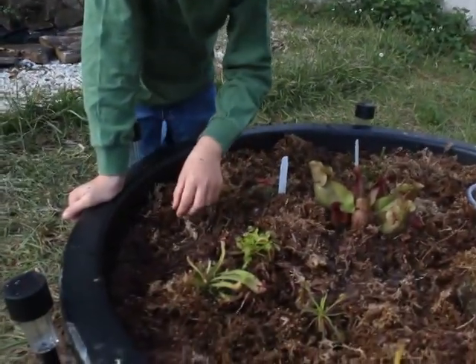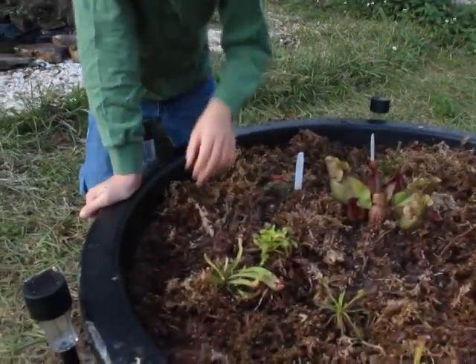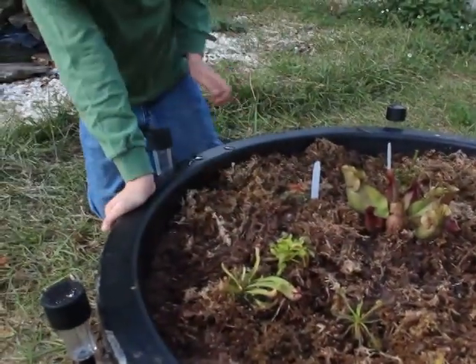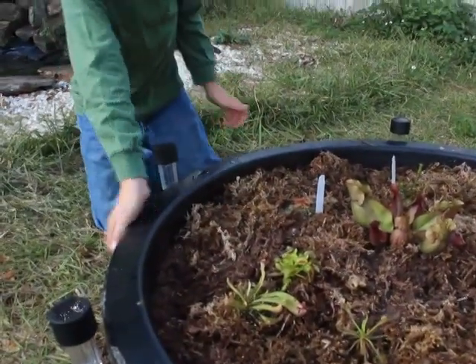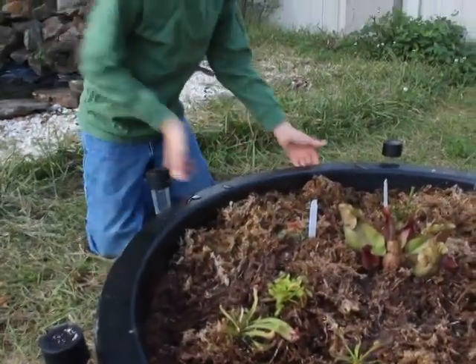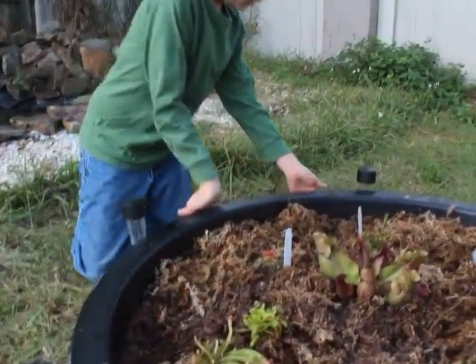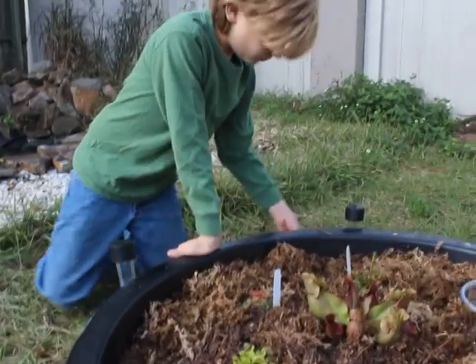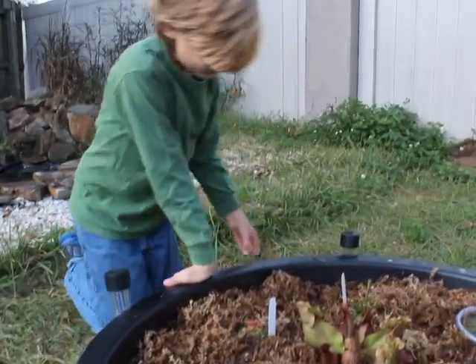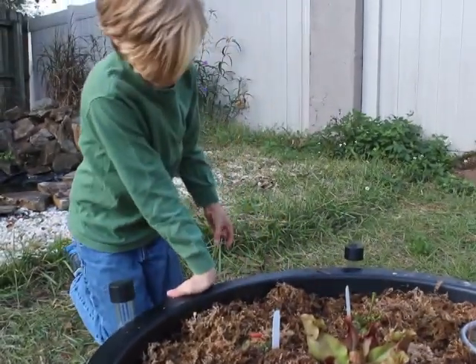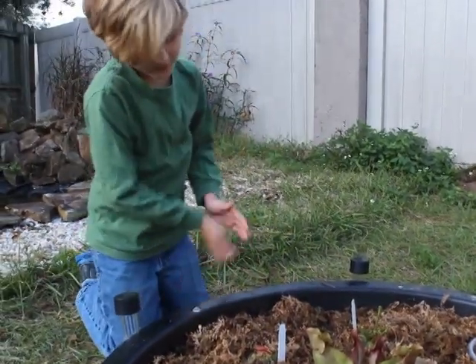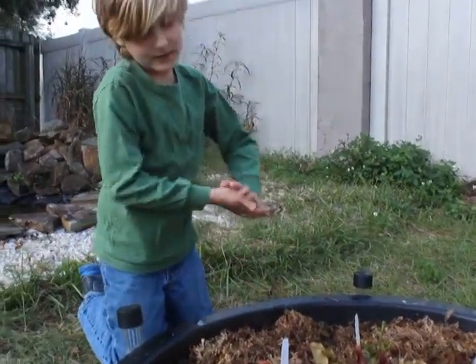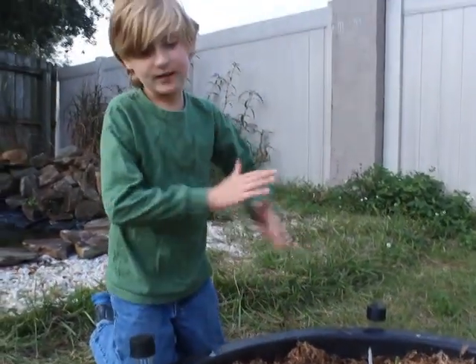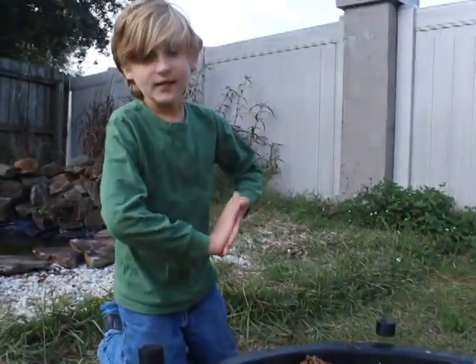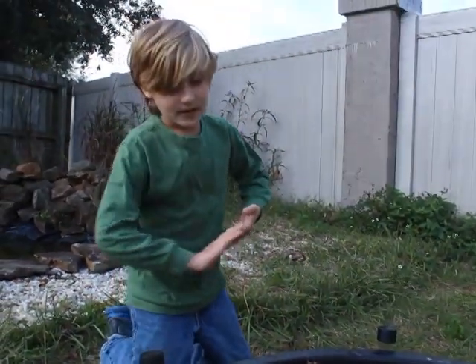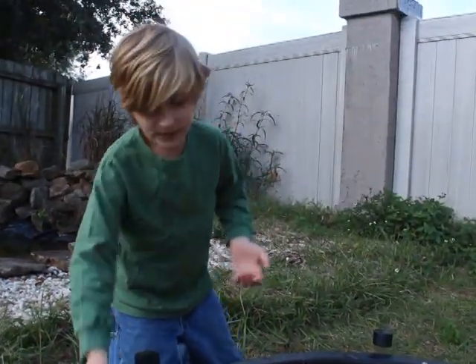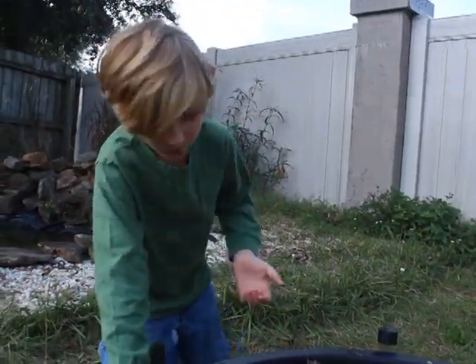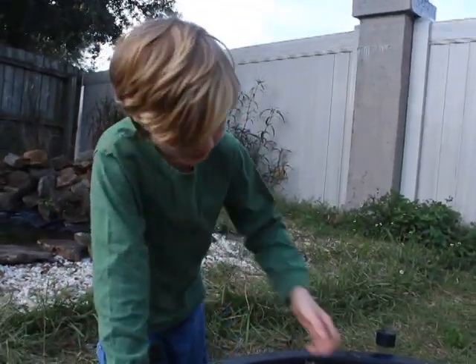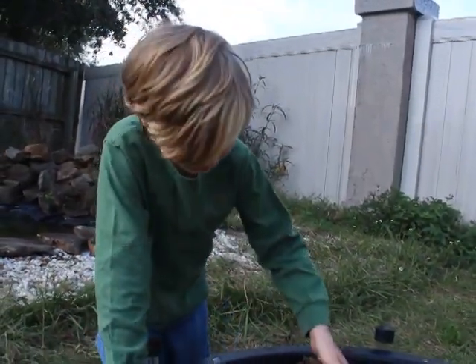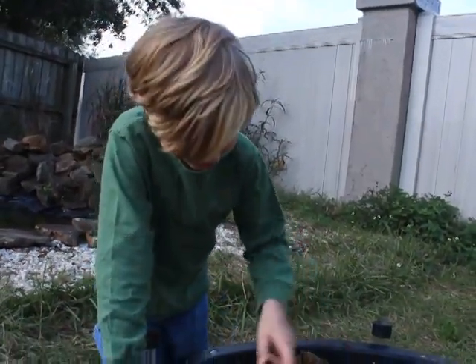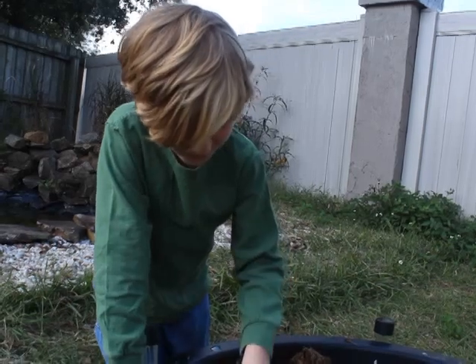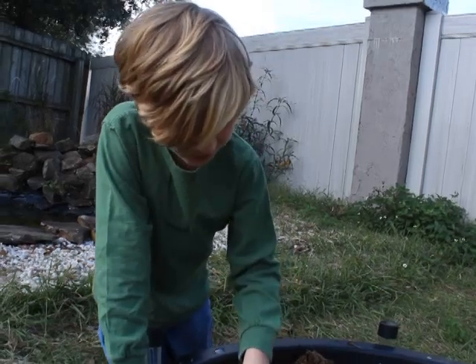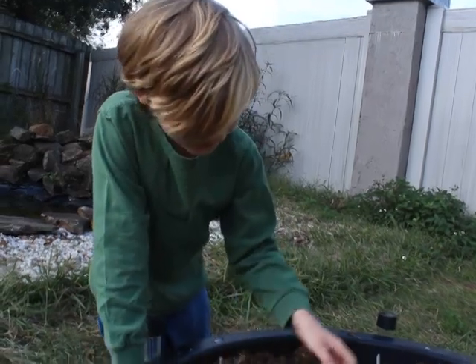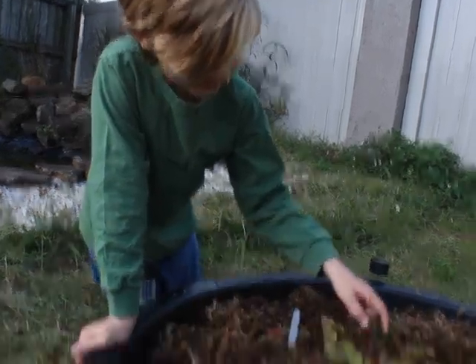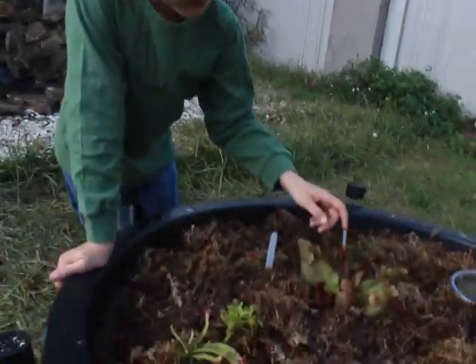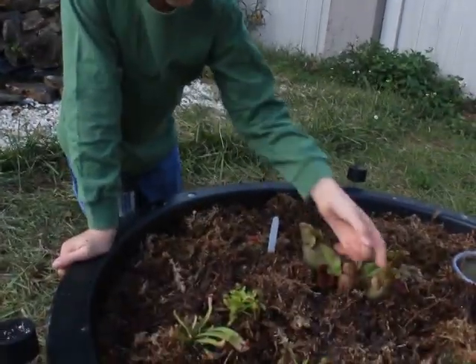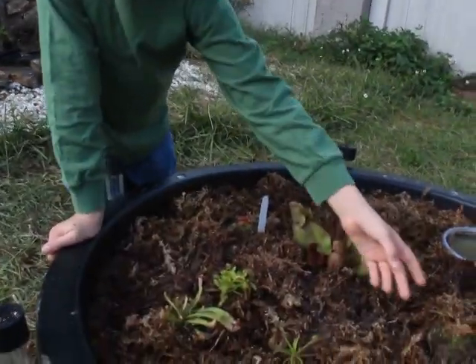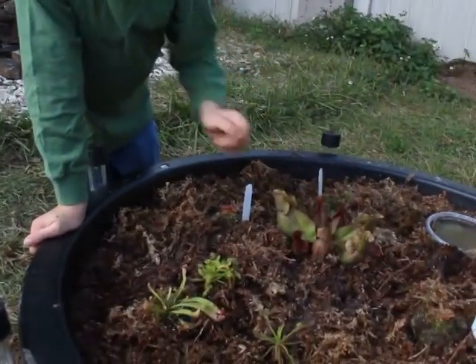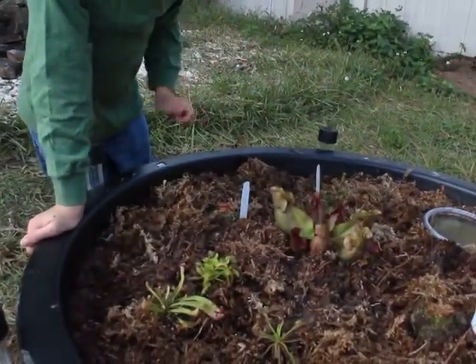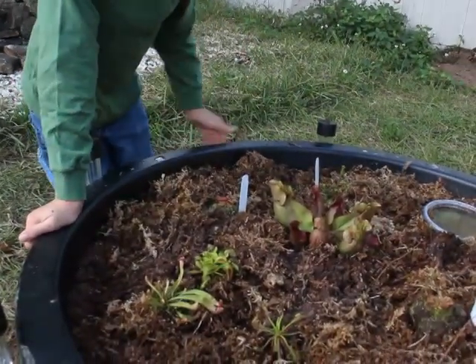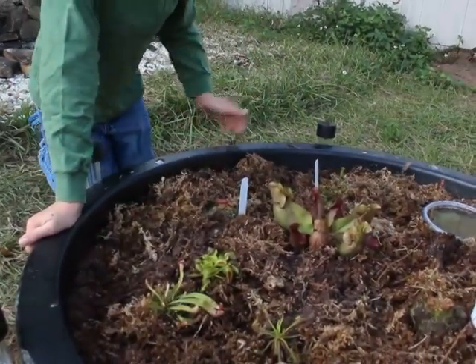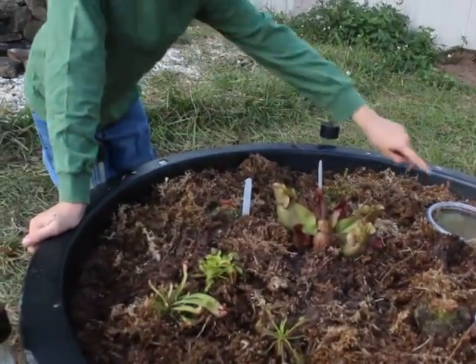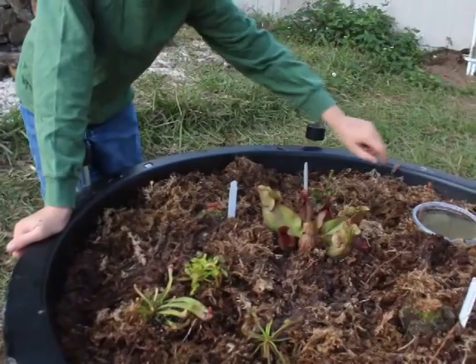Try to grow carnivorous plants that will do well in your area. For the Americas, you could do Venus flytraps, Sarracenia species, Drosera, butterworts, and bladderworts.